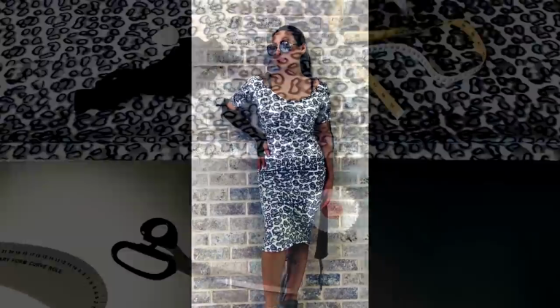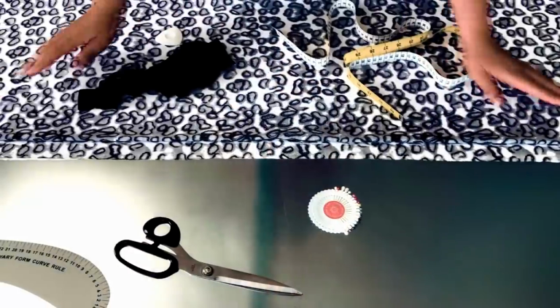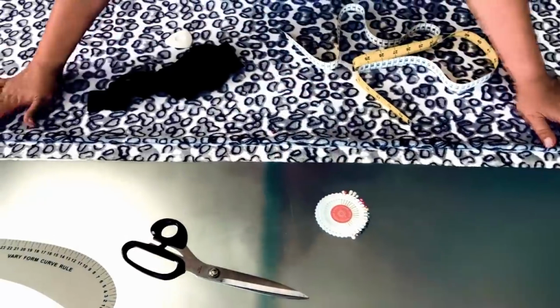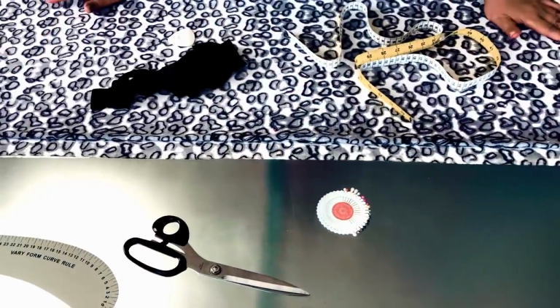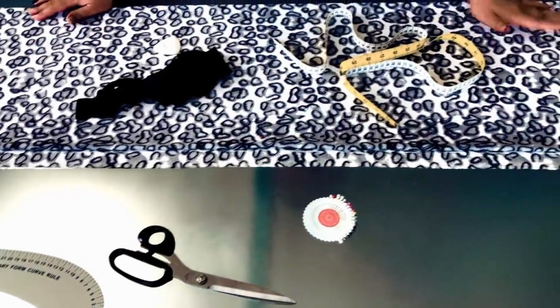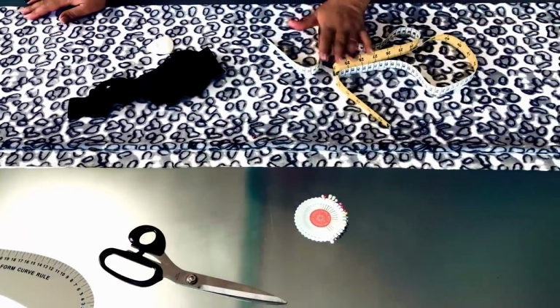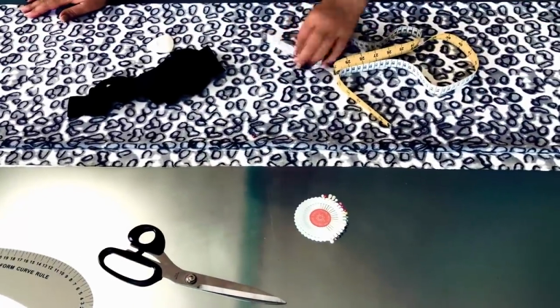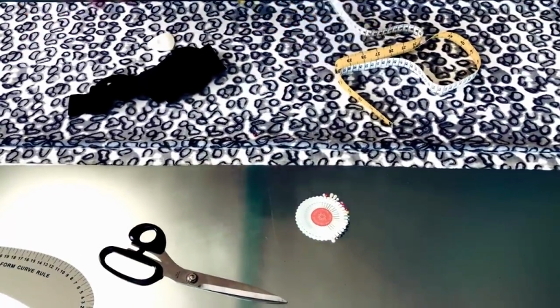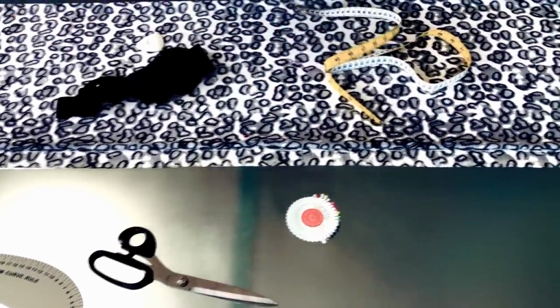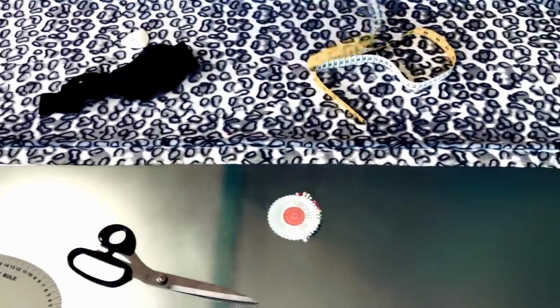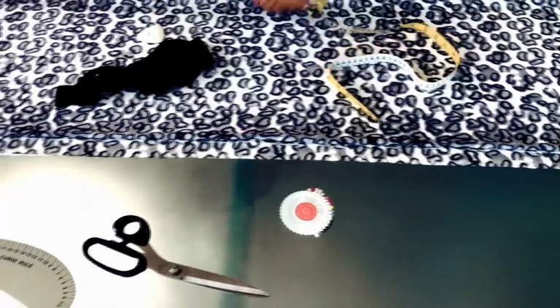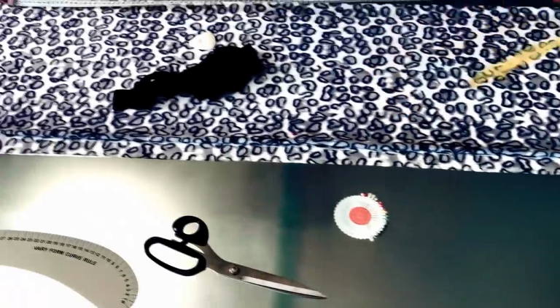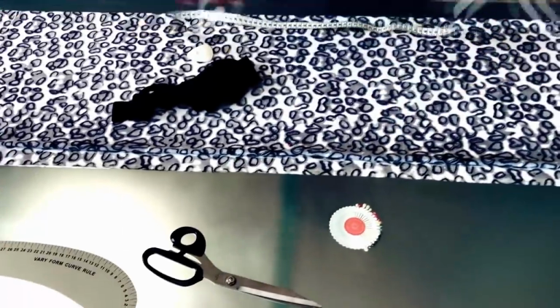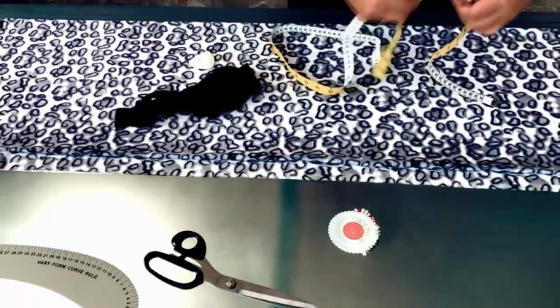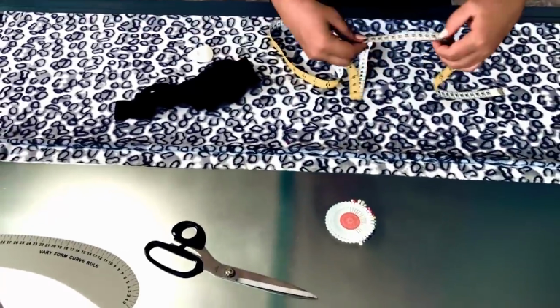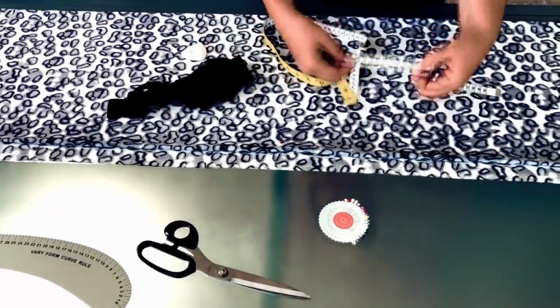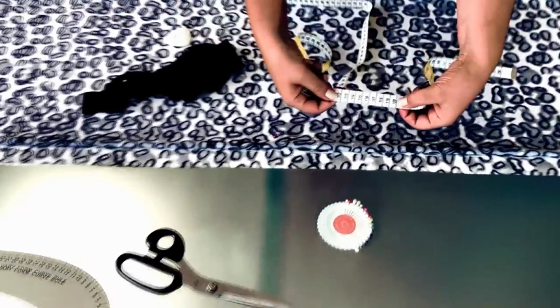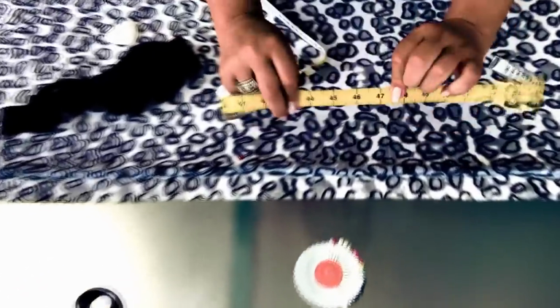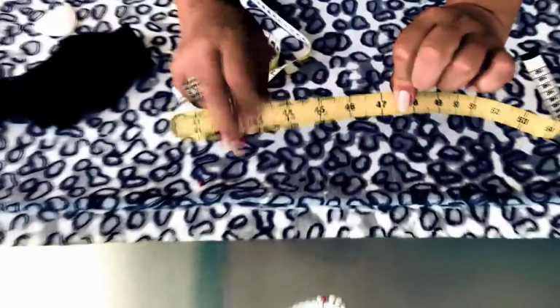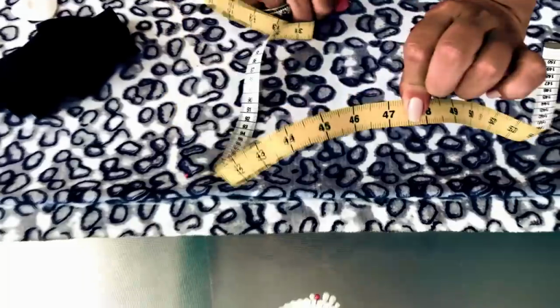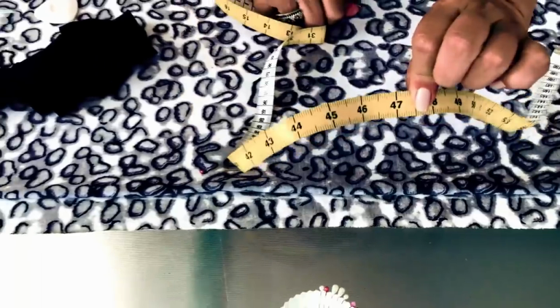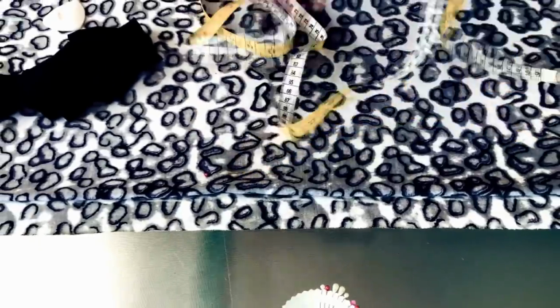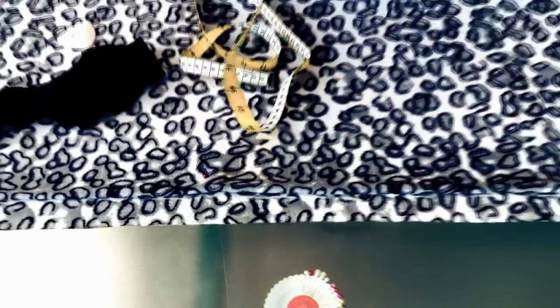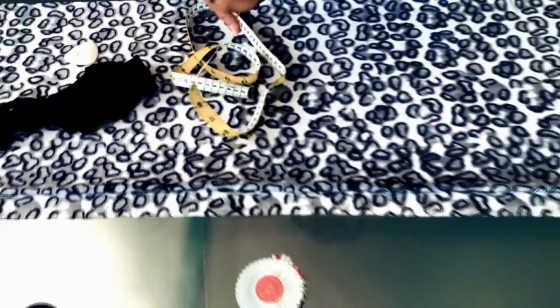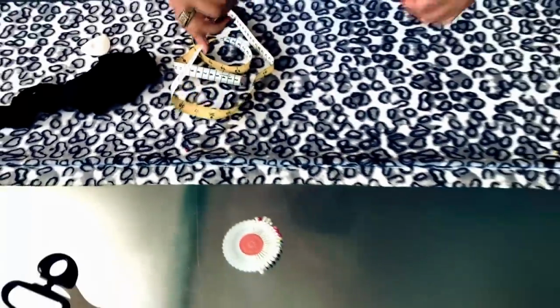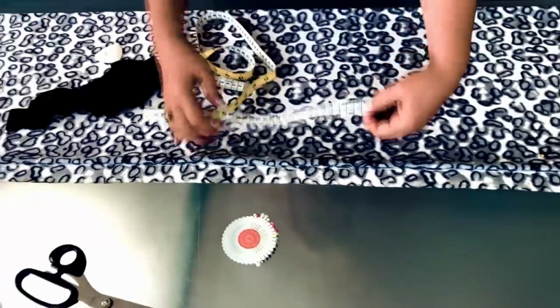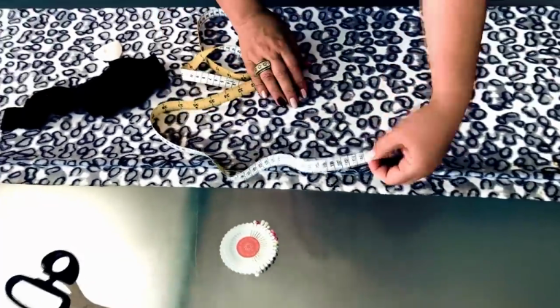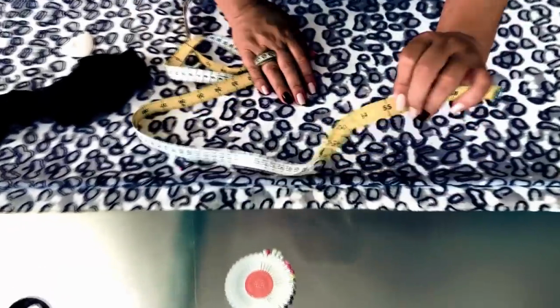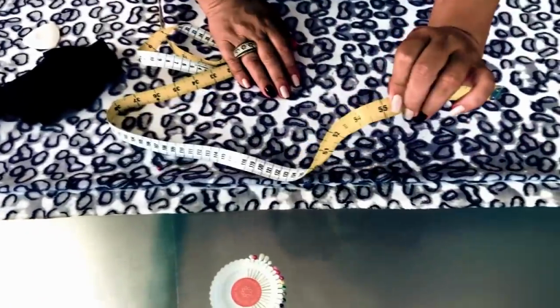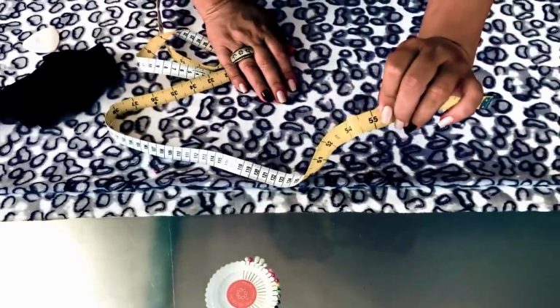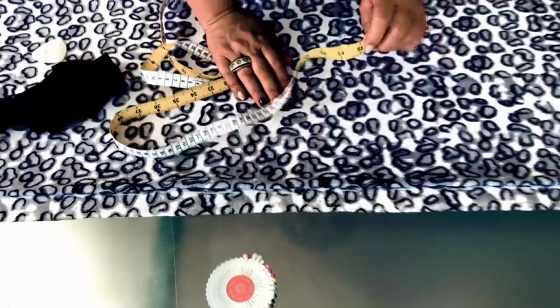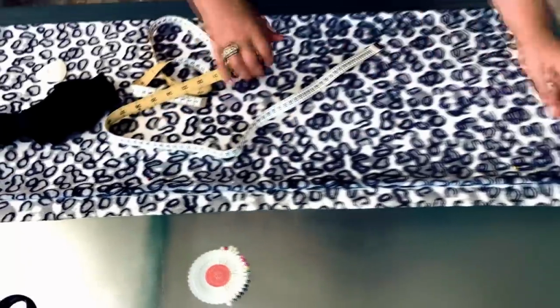Today we will cut and sew a dress, the construction and tailoring of which is very simple. I took a piece of fabric 120 cm (47.25 inches) long, 140 cm (55 and 1/8 inches) wide. I fold it in 4 times.